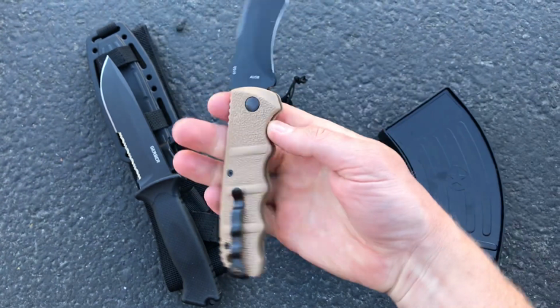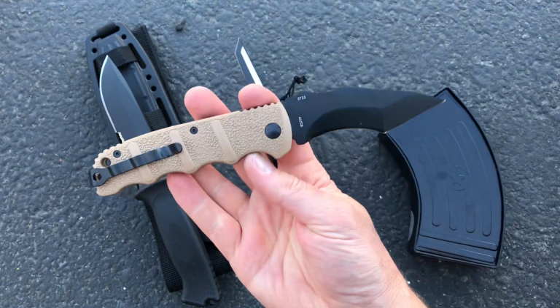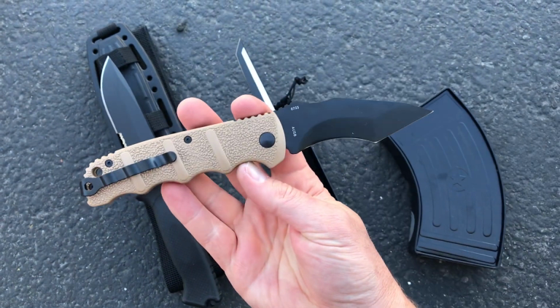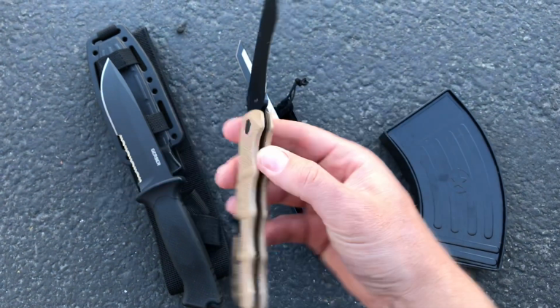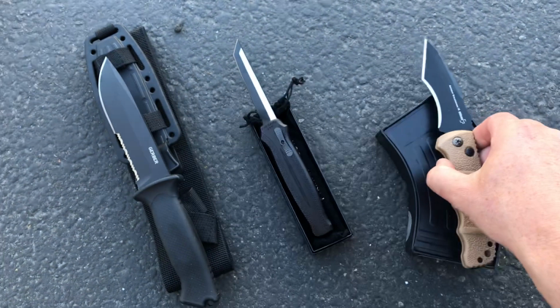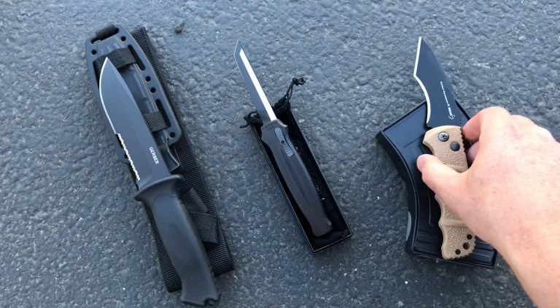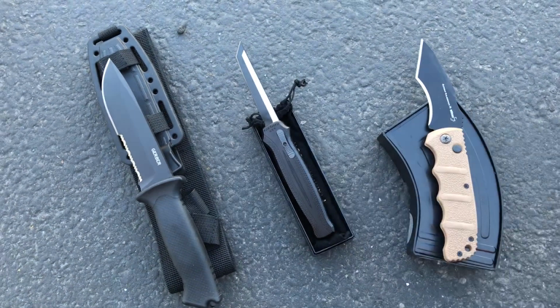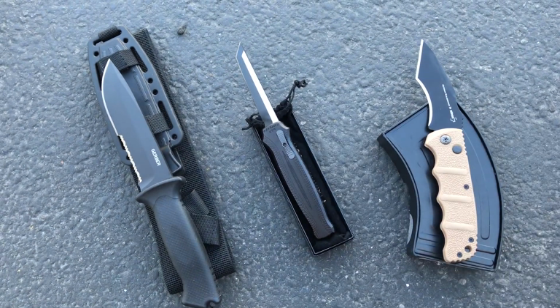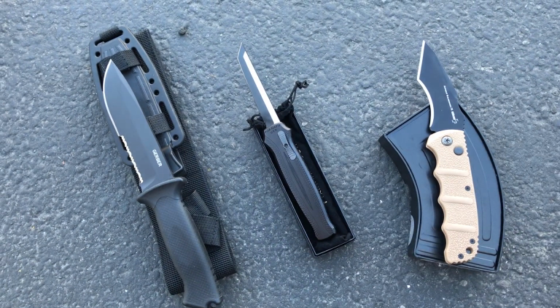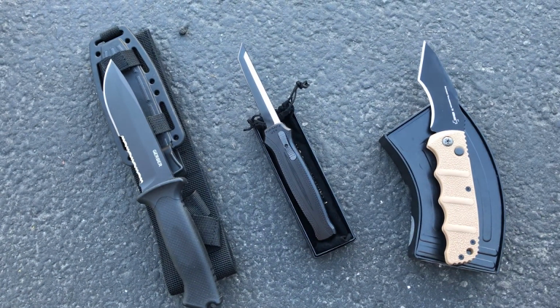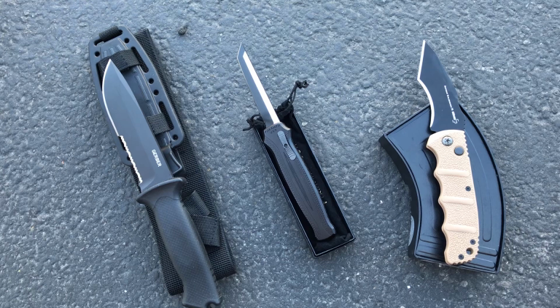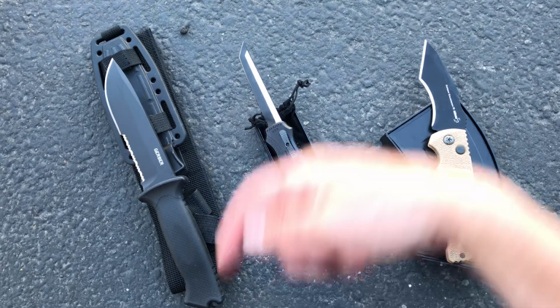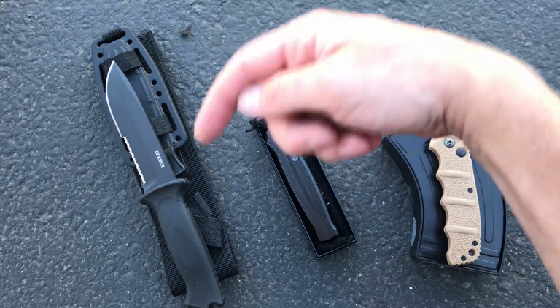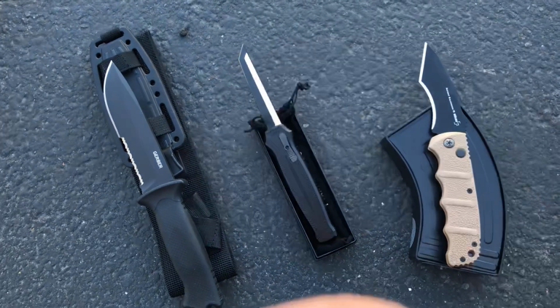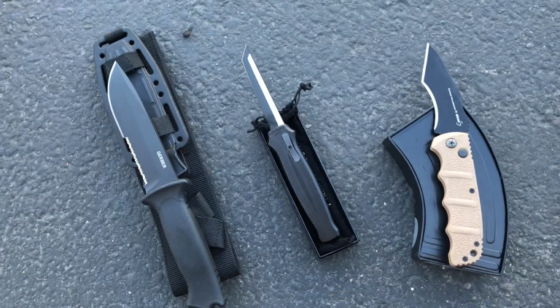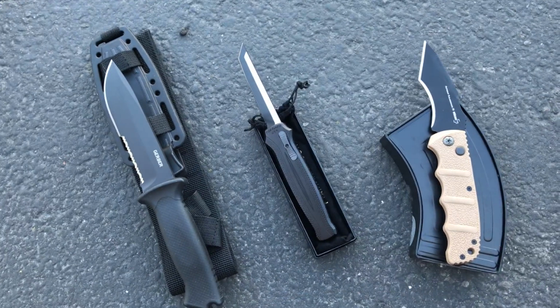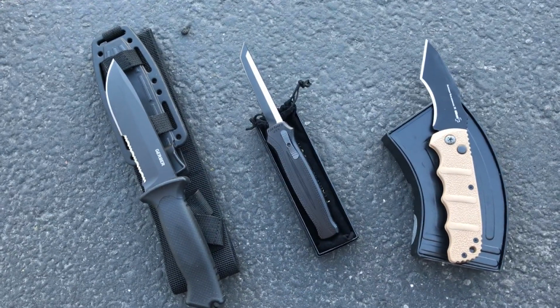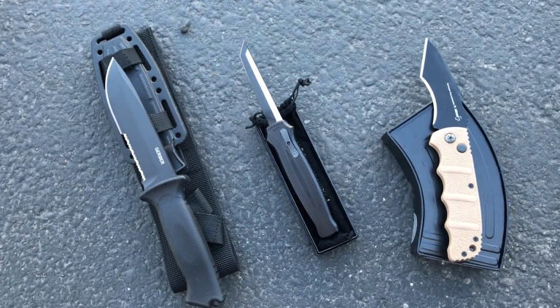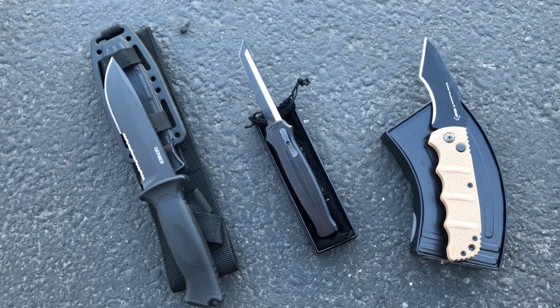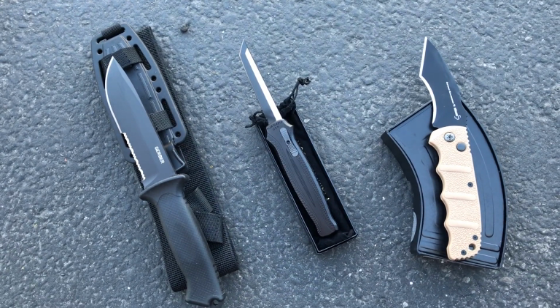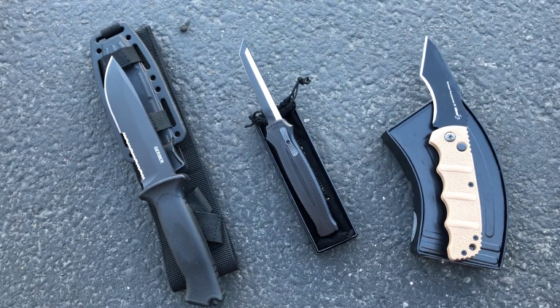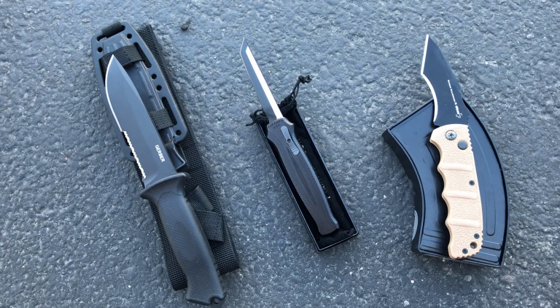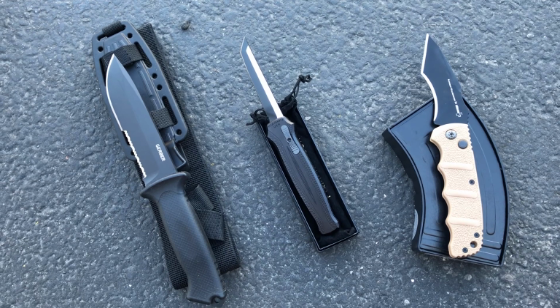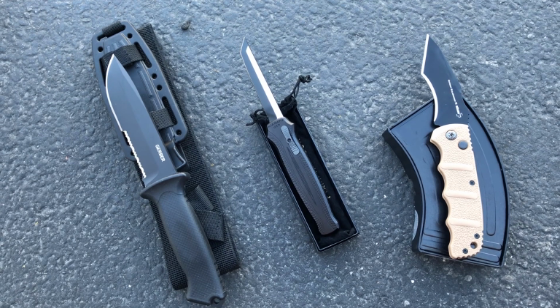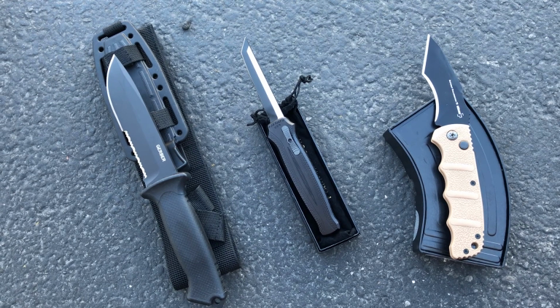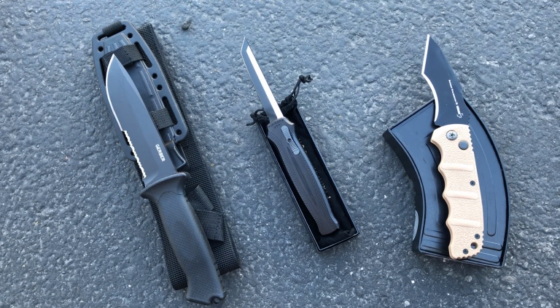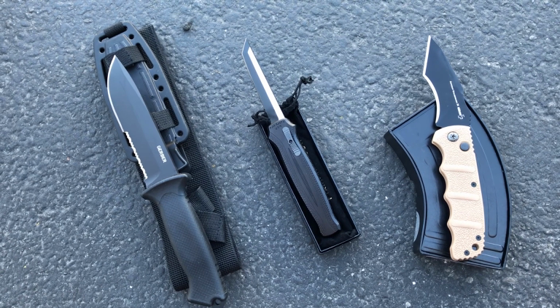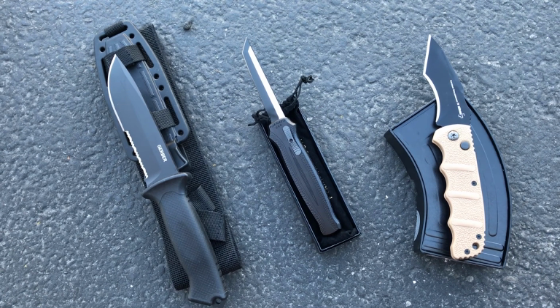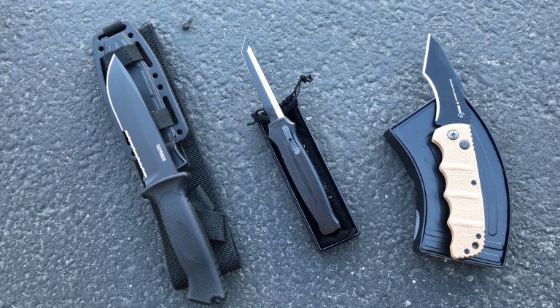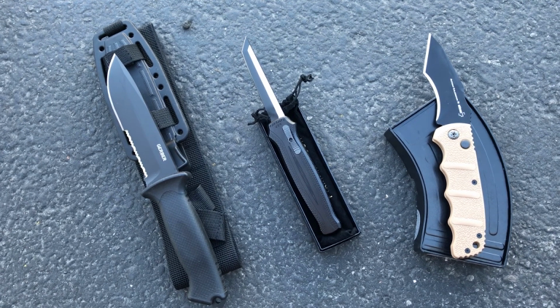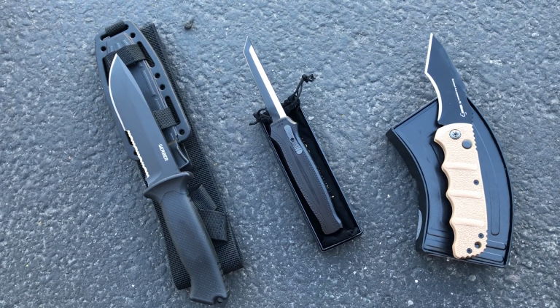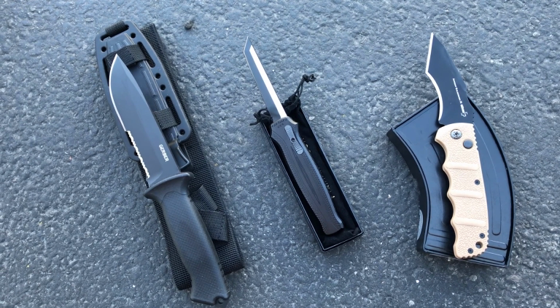Those are a few of the knives — there's a ton more in the on-sale category. I'll put a link in the description. Check it out, scroll around. Once they're gone, they're gone. What's available is there — no rain checks. Have a great Labor Day, check it out at Blade Ops!